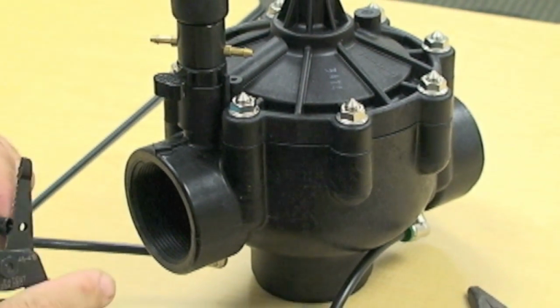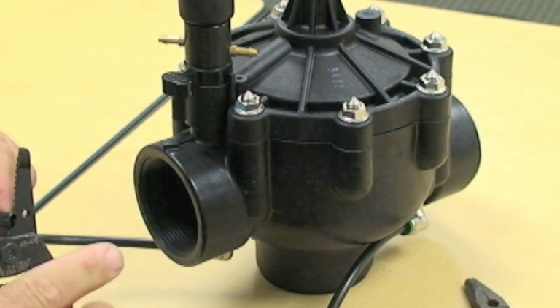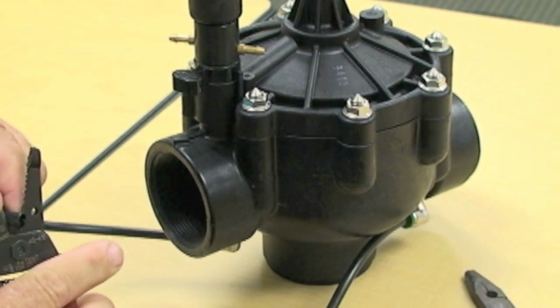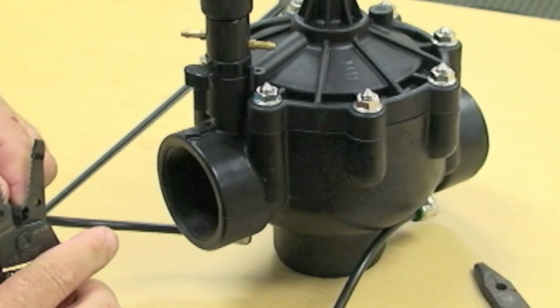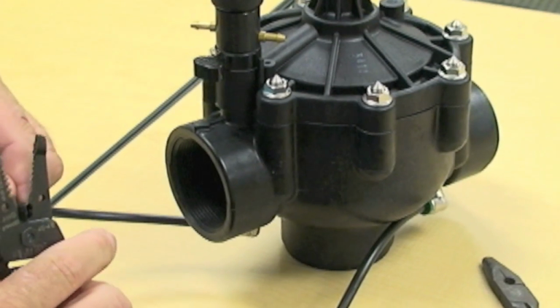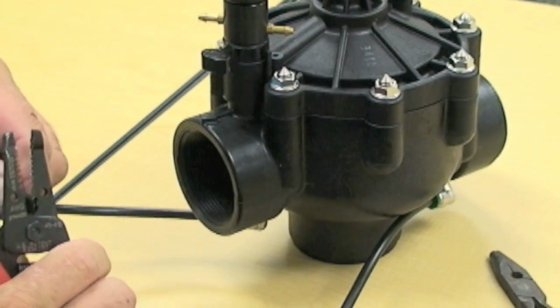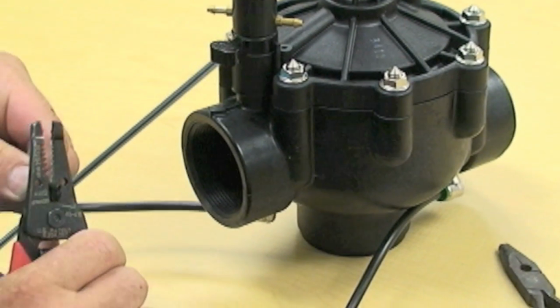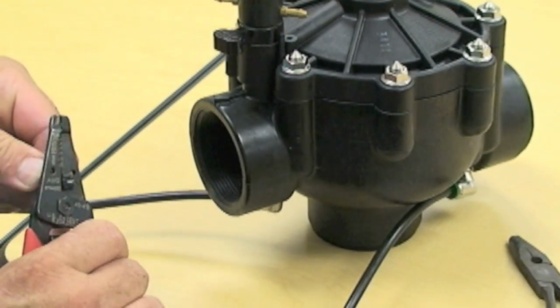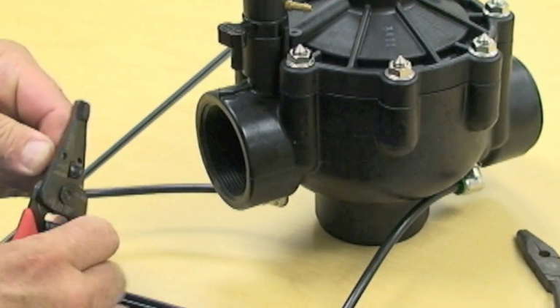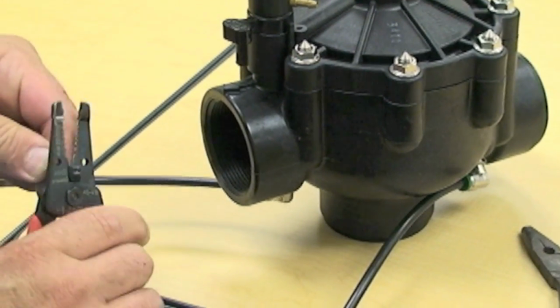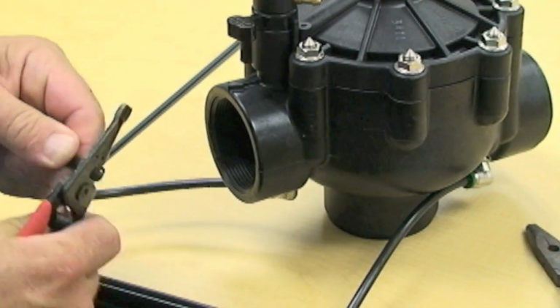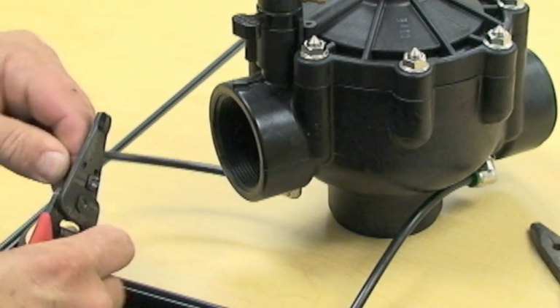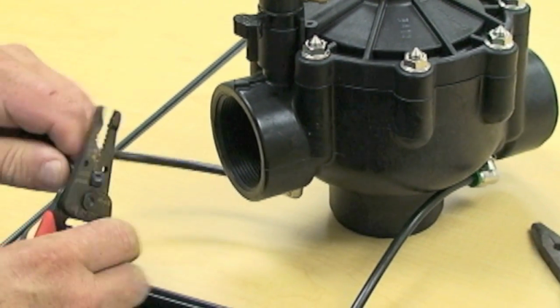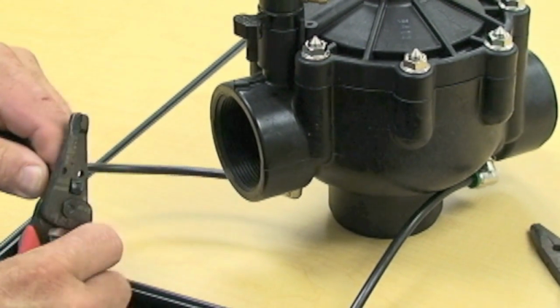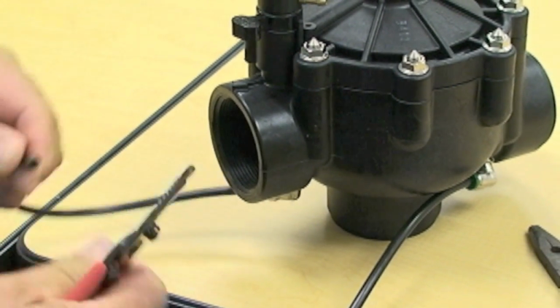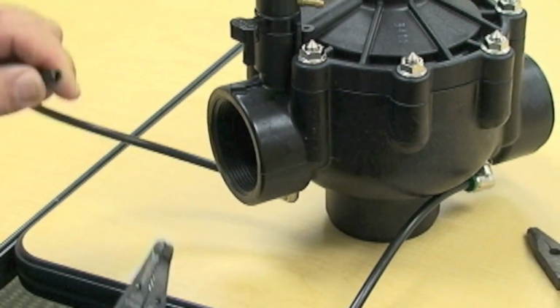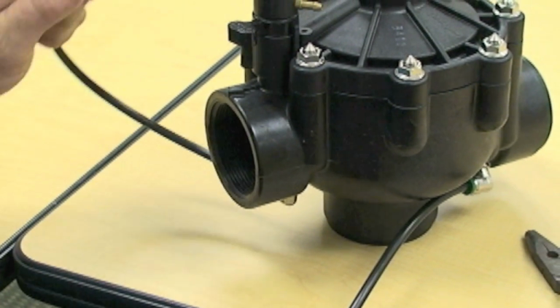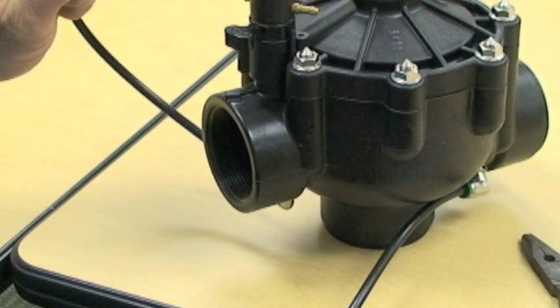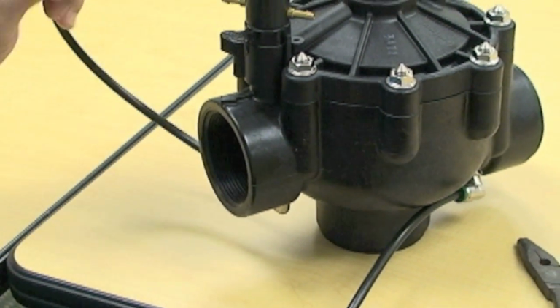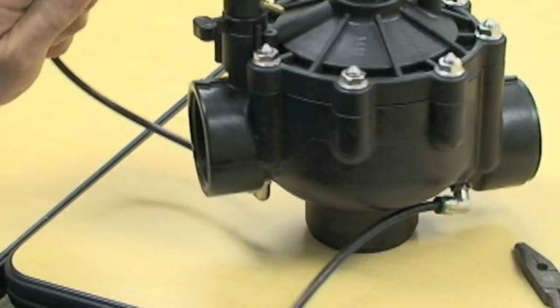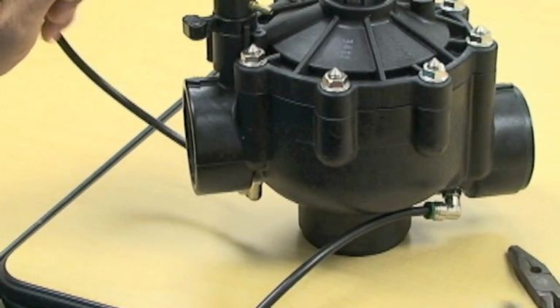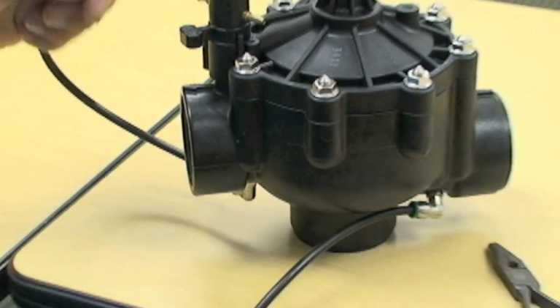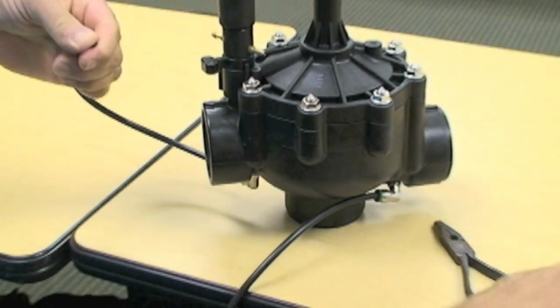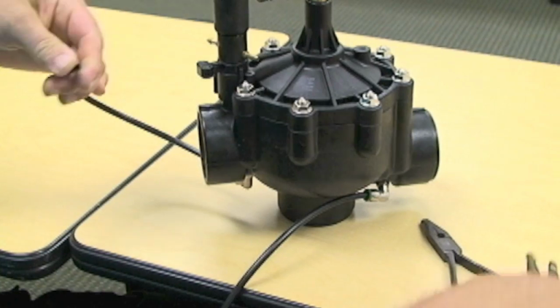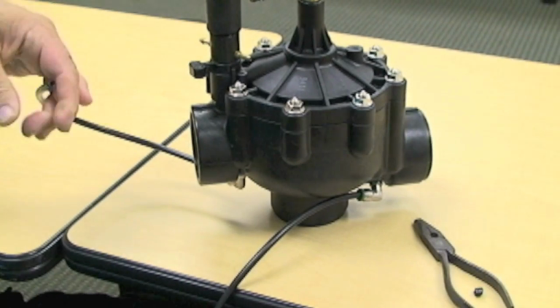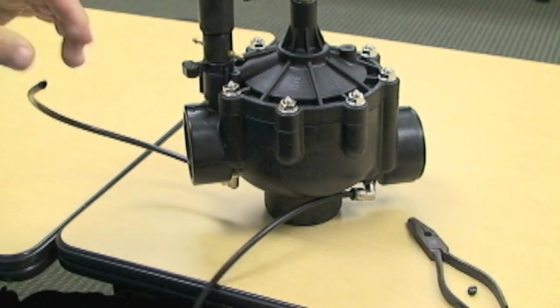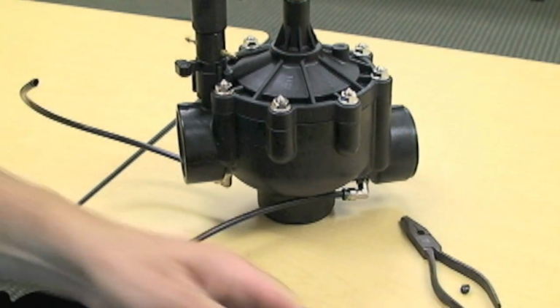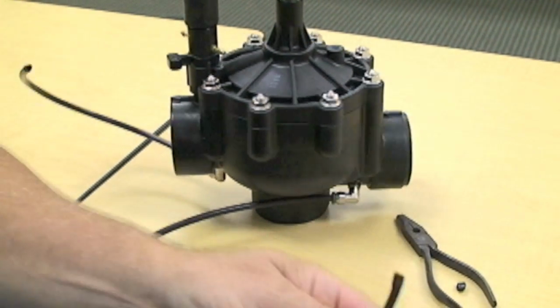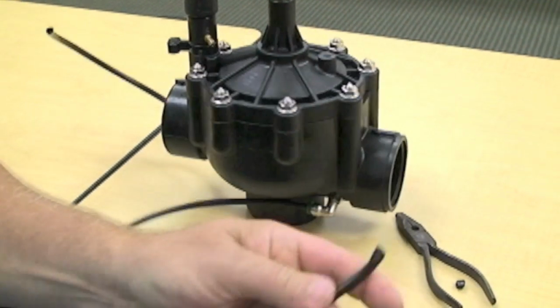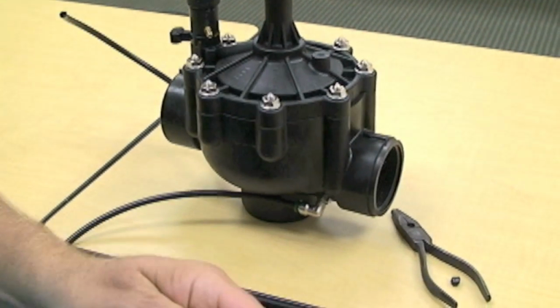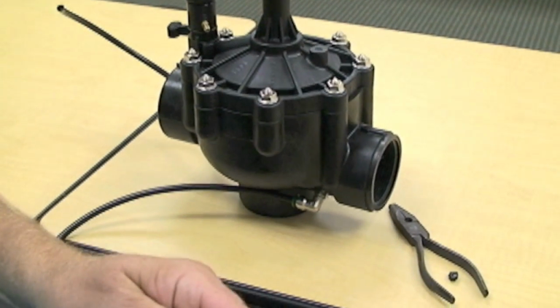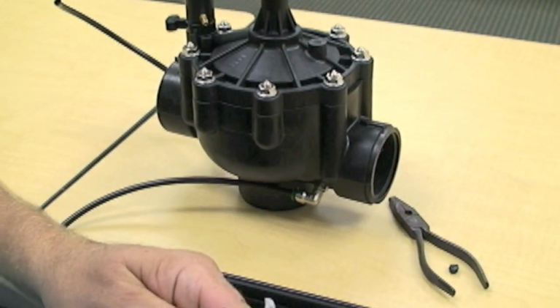If you have a trim tool or a cutter, you can cut off about an eighth of an inch of the tubing on both sides.